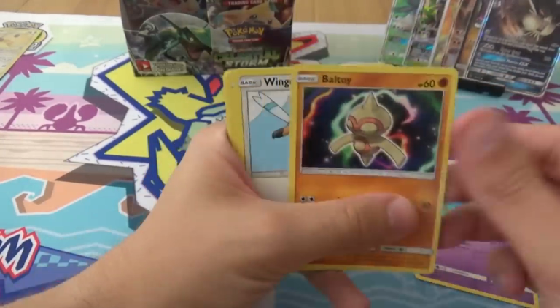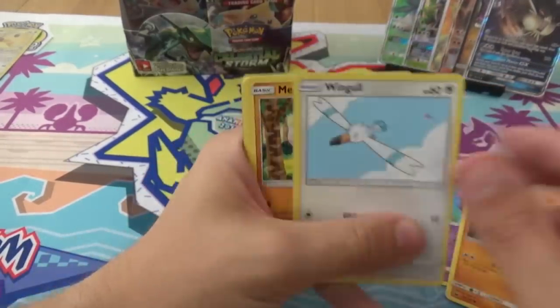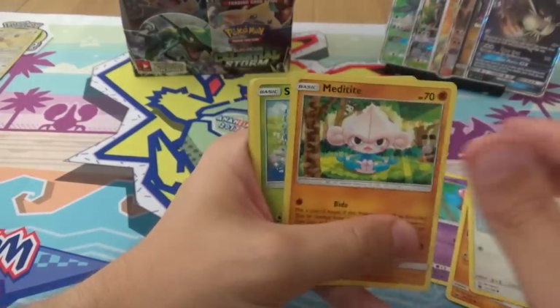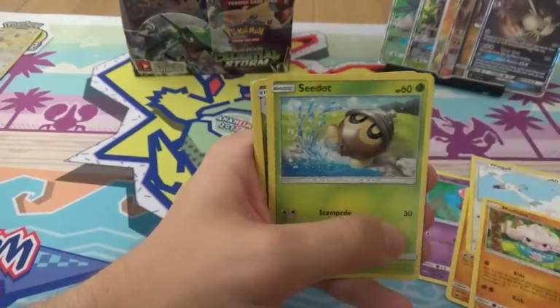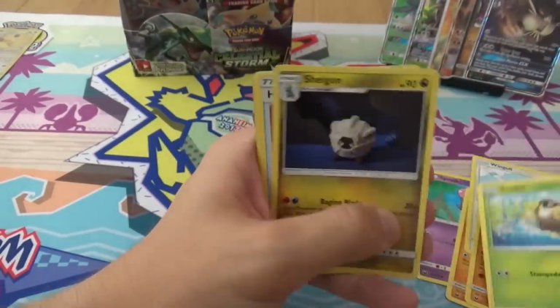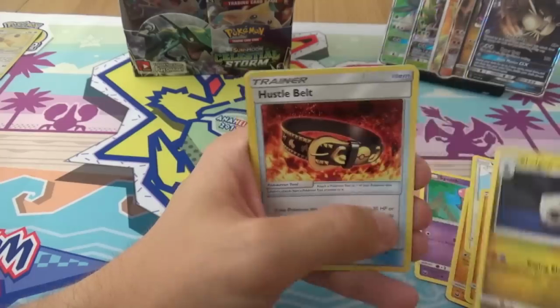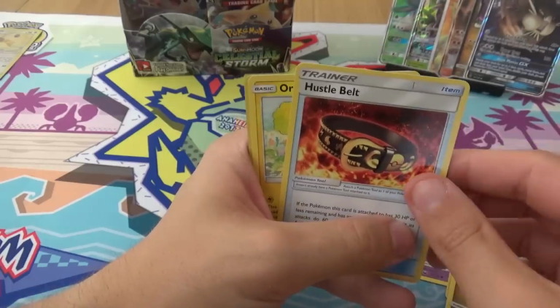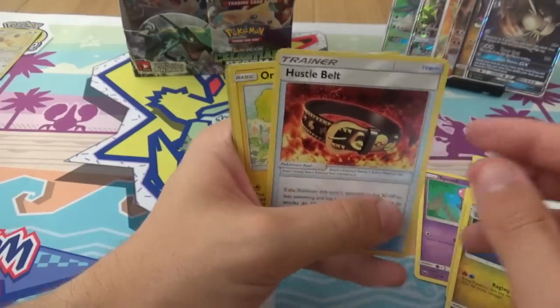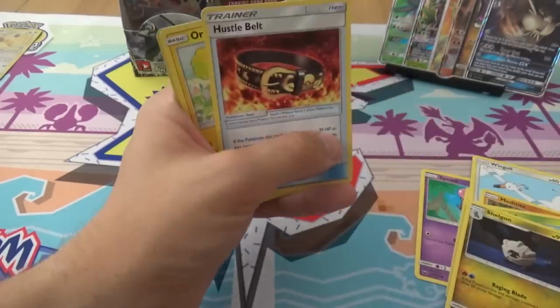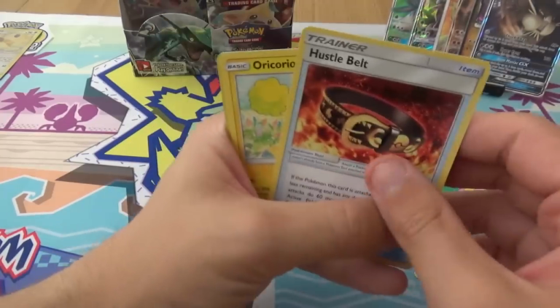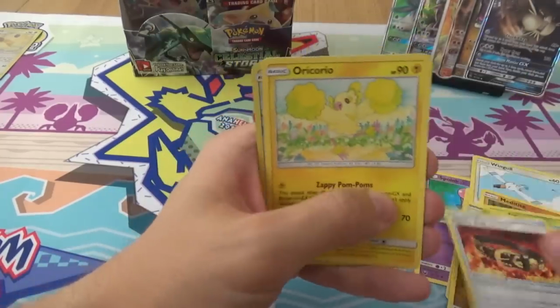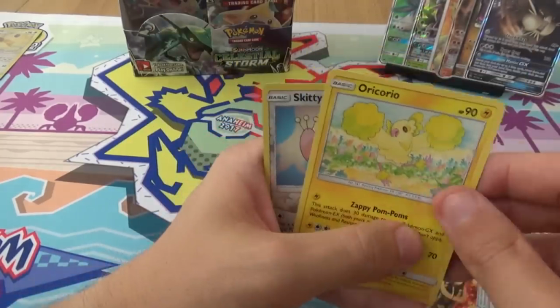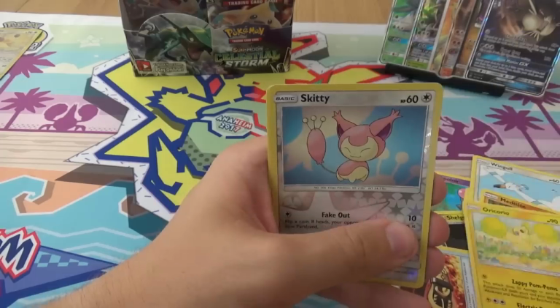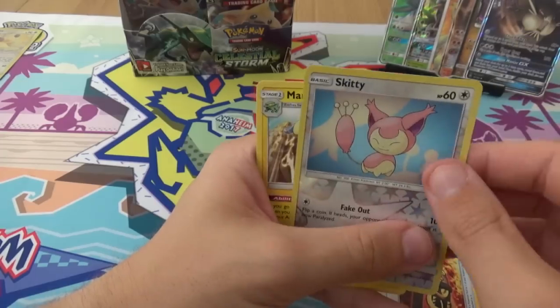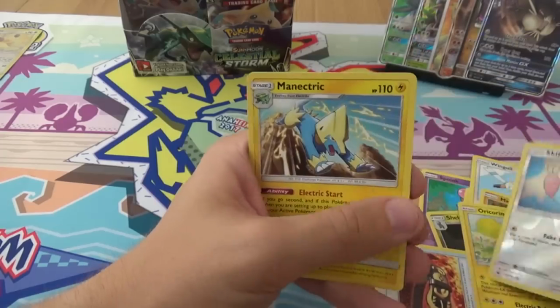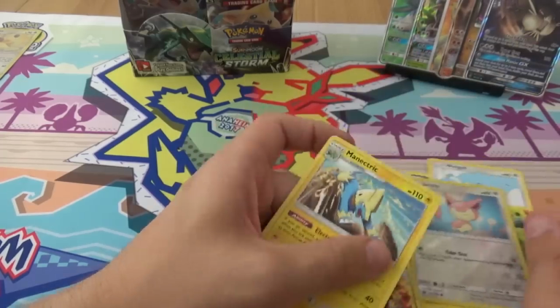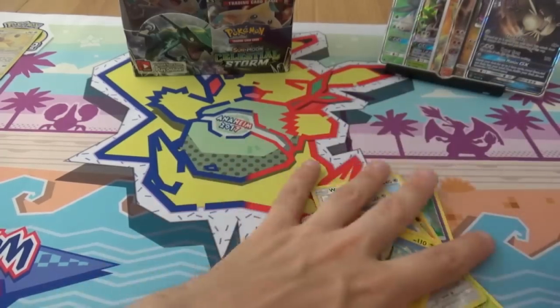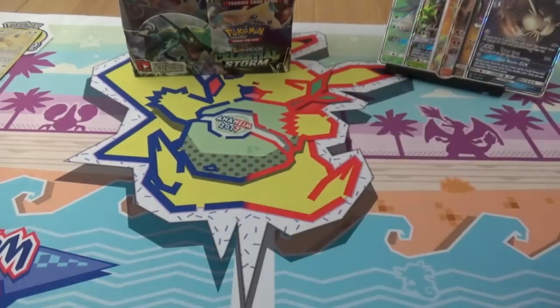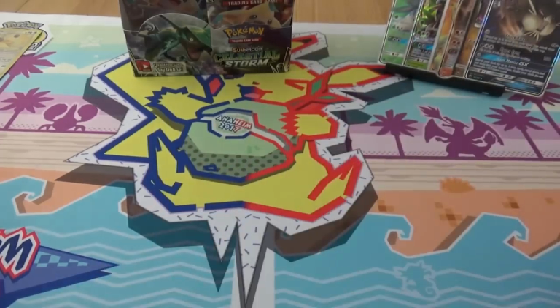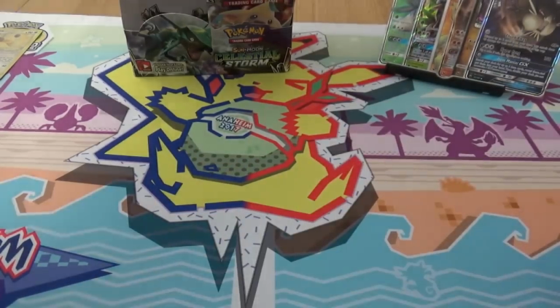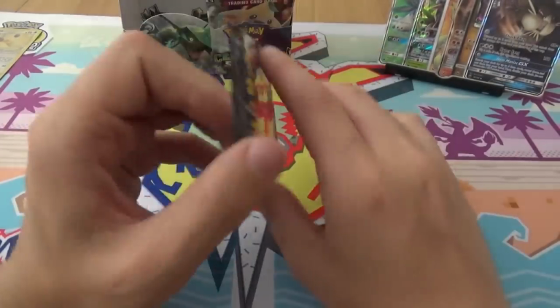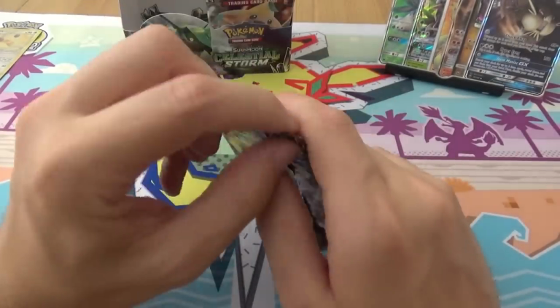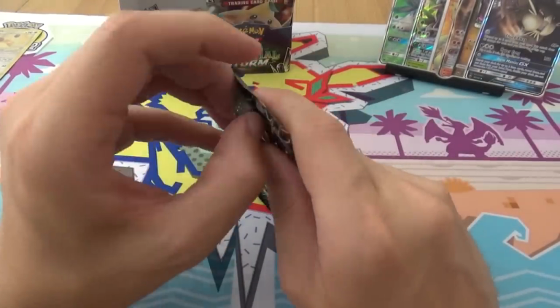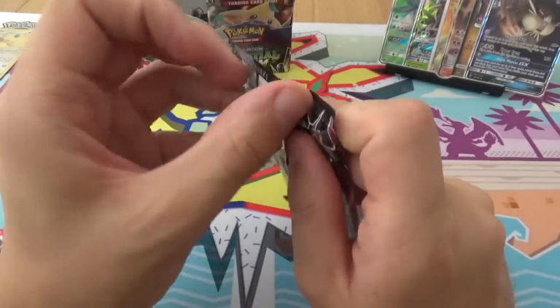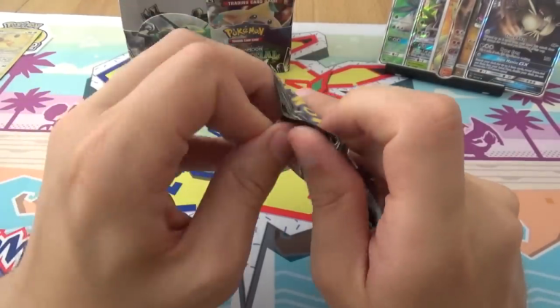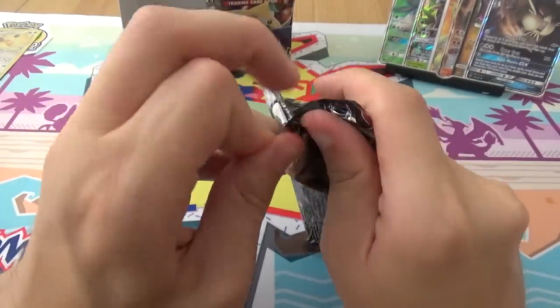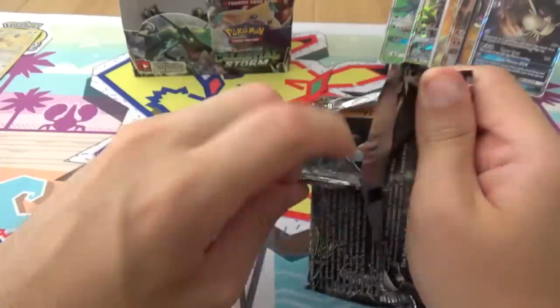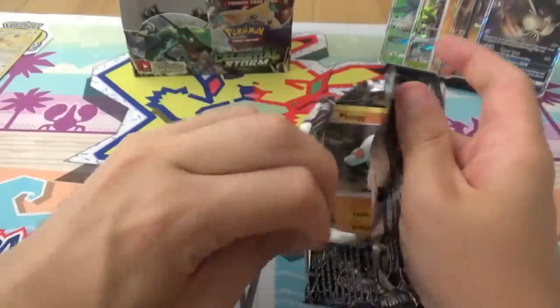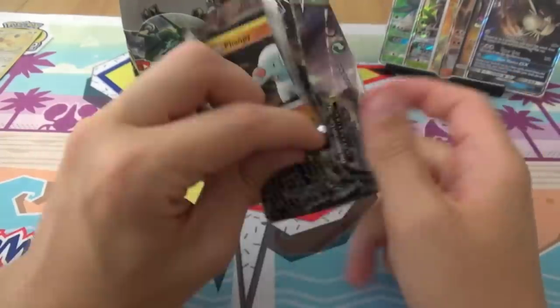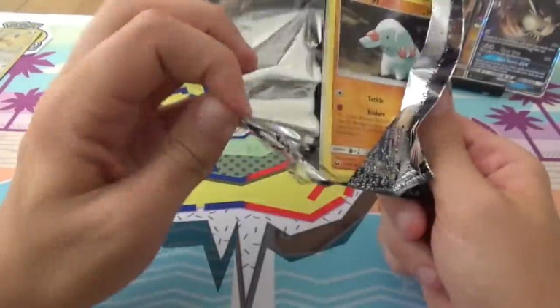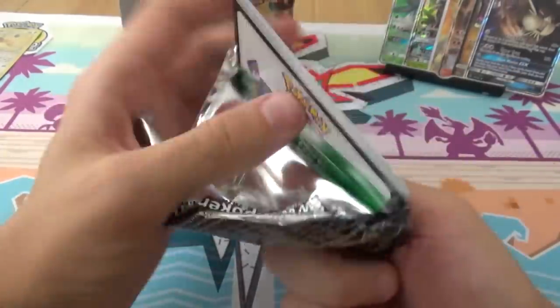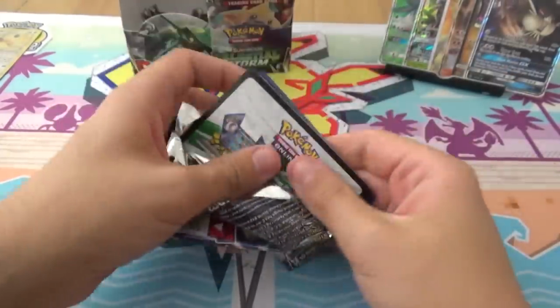Spoink, Bull Toy, Wingull, Meditite, Seadot, Shelgon, Hustle Belt, Oricorio, Reverse Skitty, and a Manectric, which is a good one if you want to play it. It helped me in my pre-release.